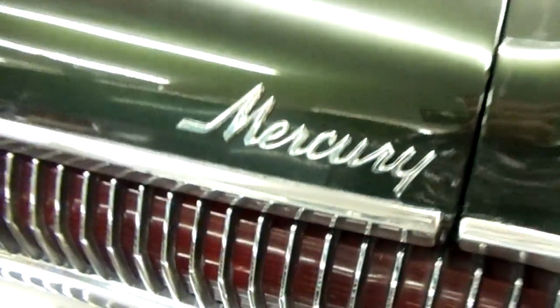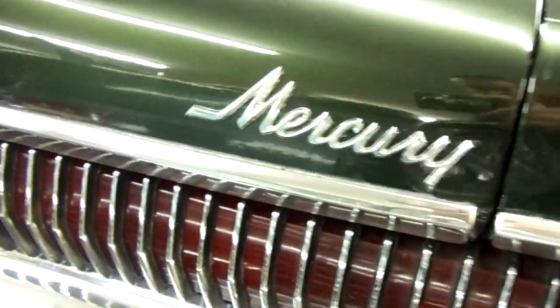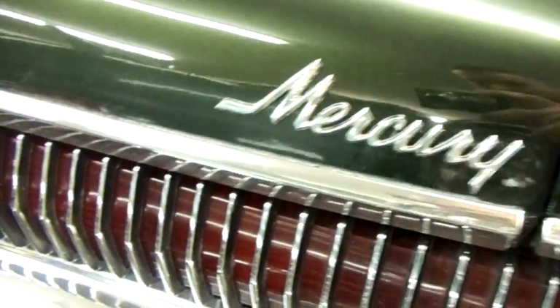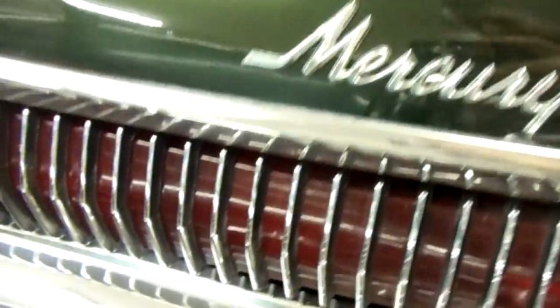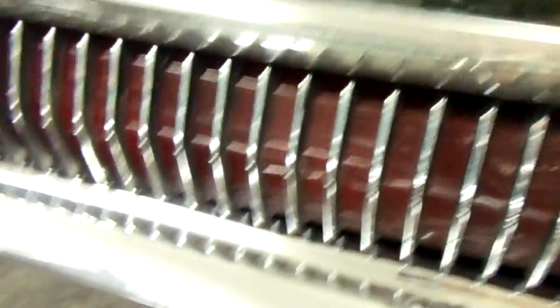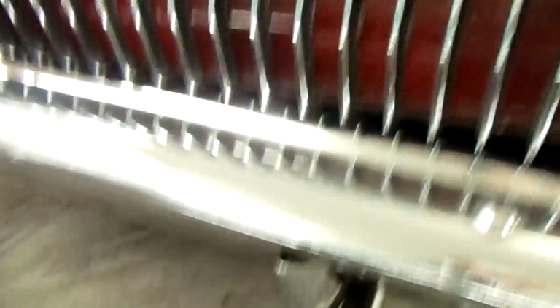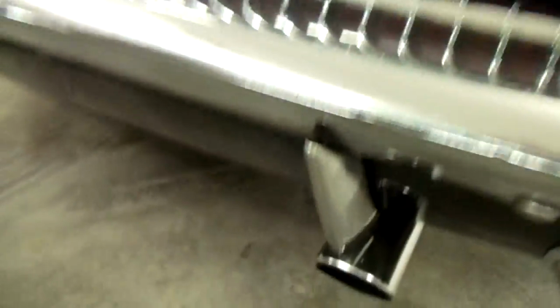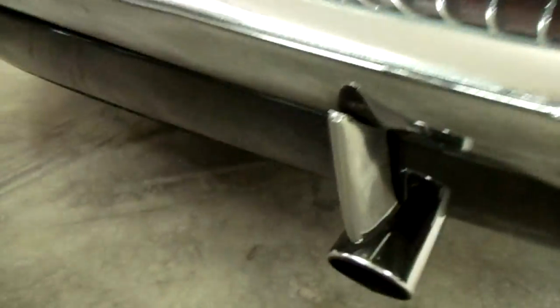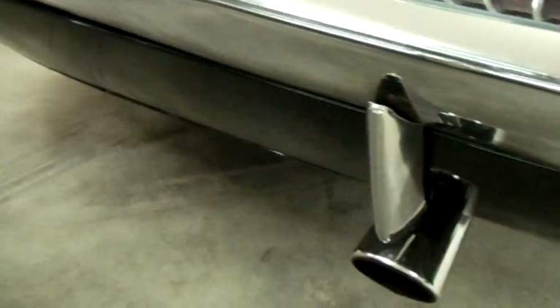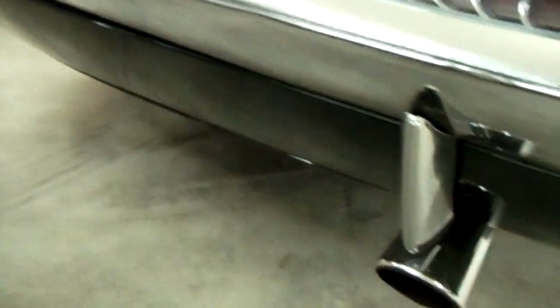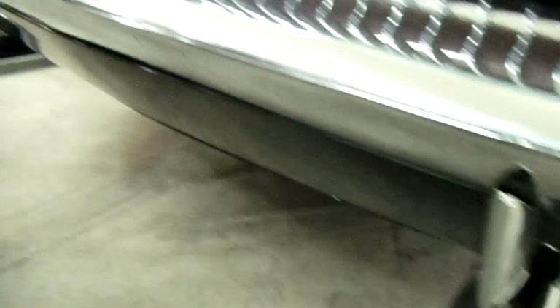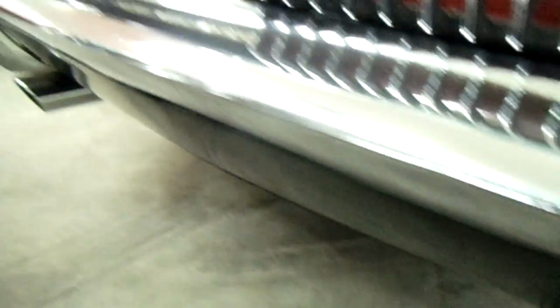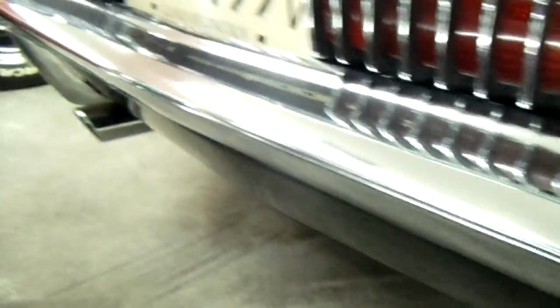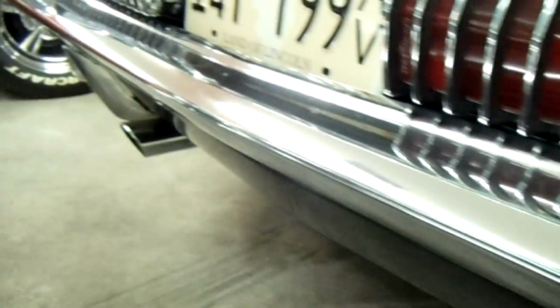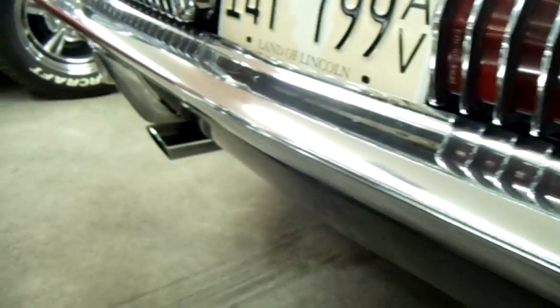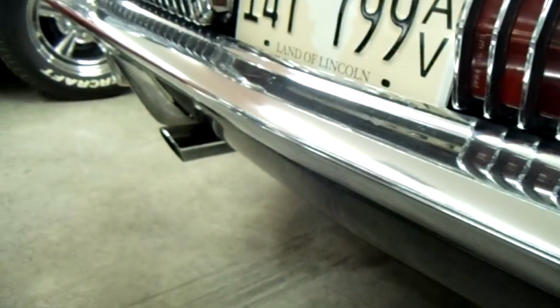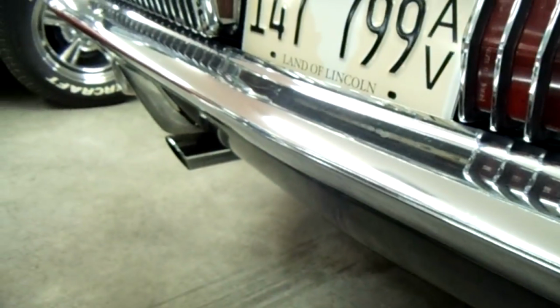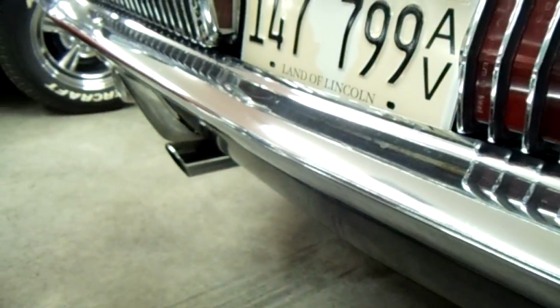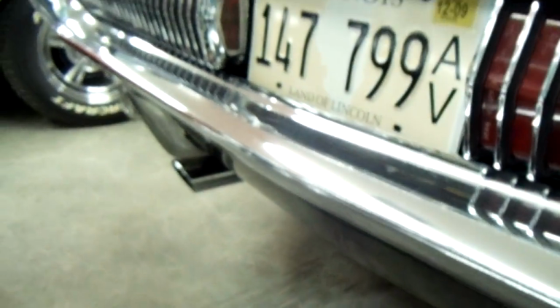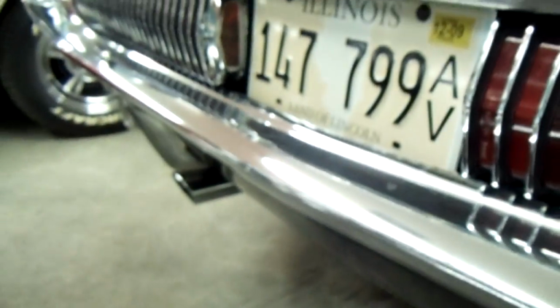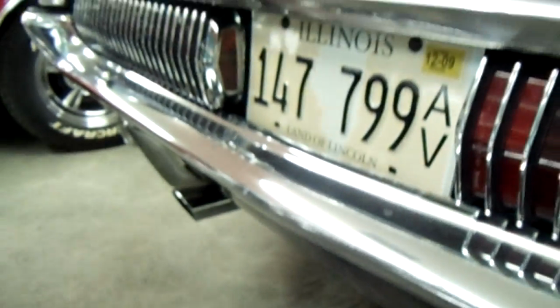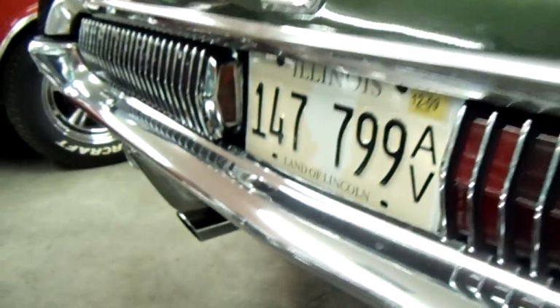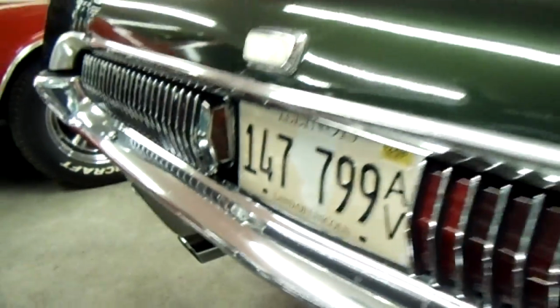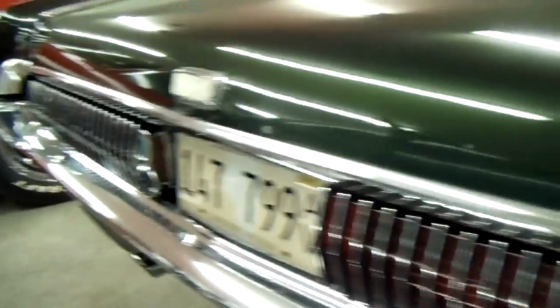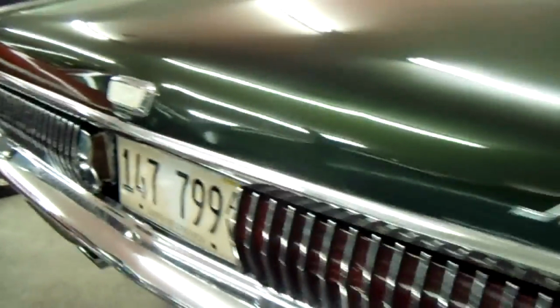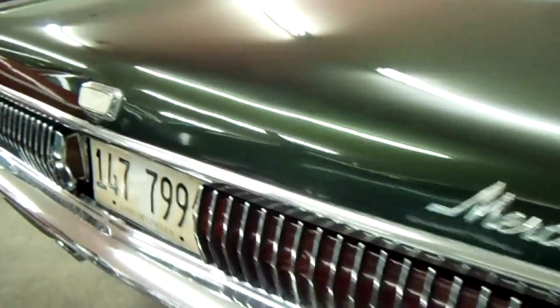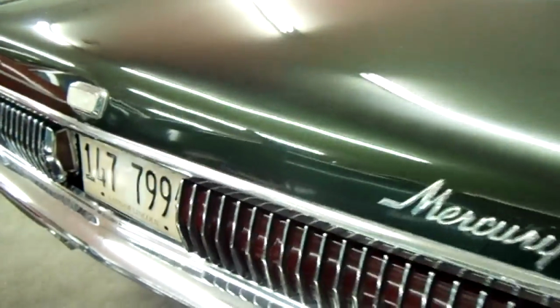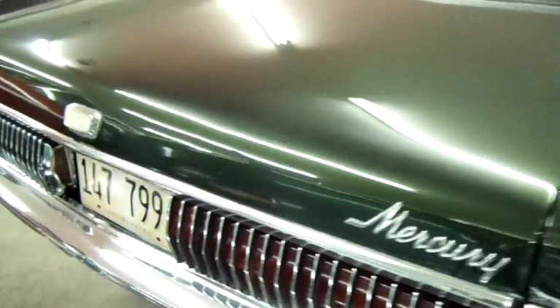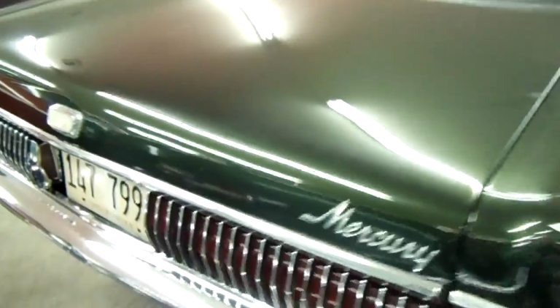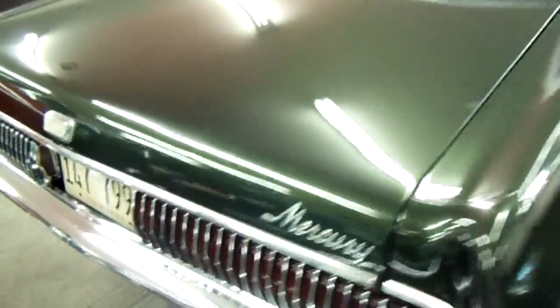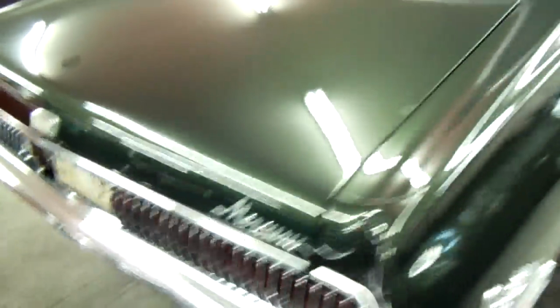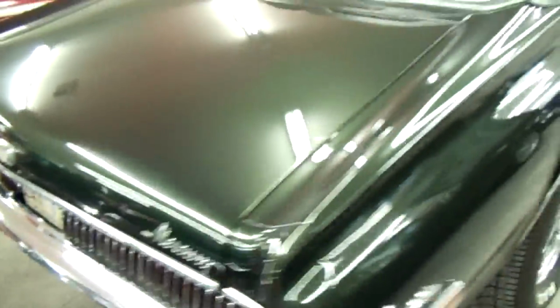There's your Mercury badging. You can see it's got some chrome exhaust tips coming out back here — full dual exhaust of course.